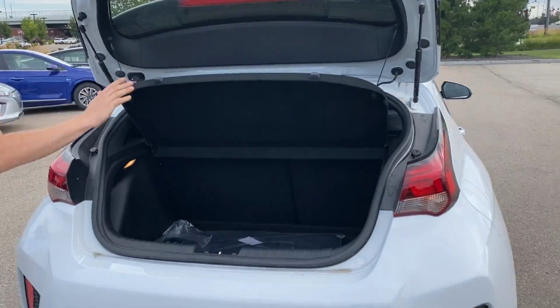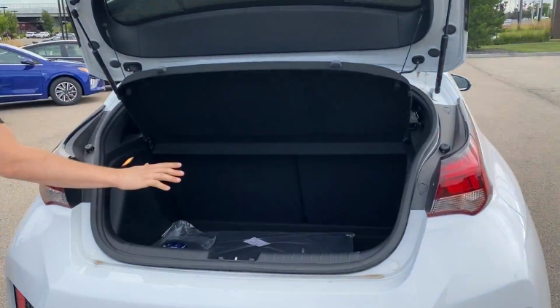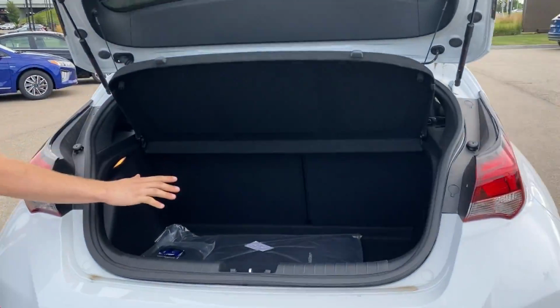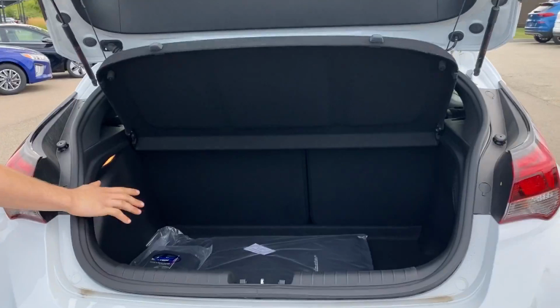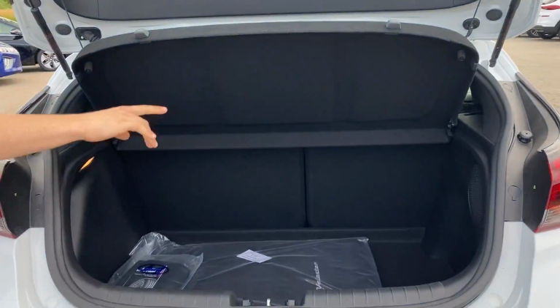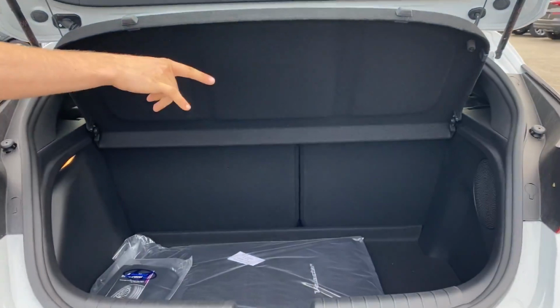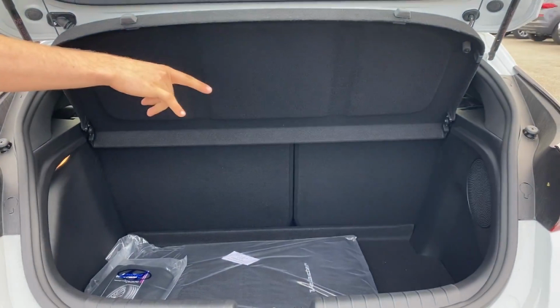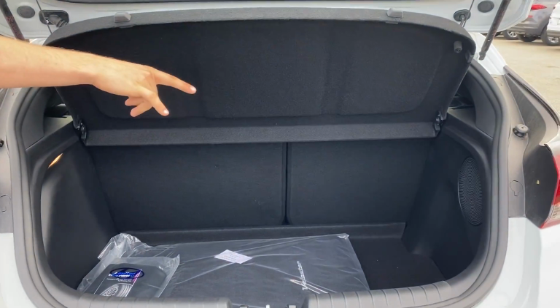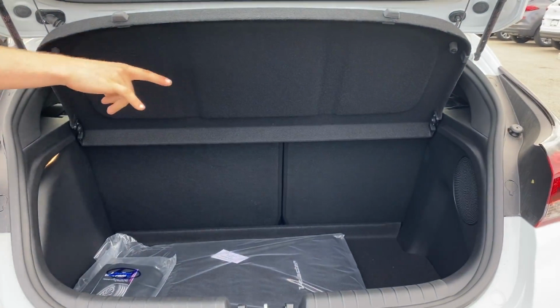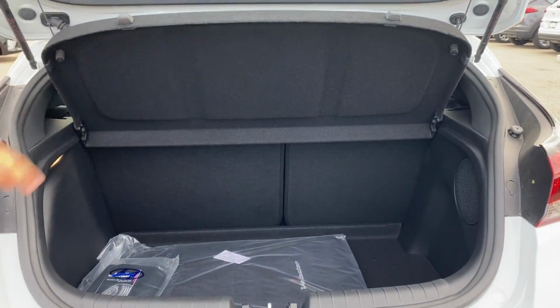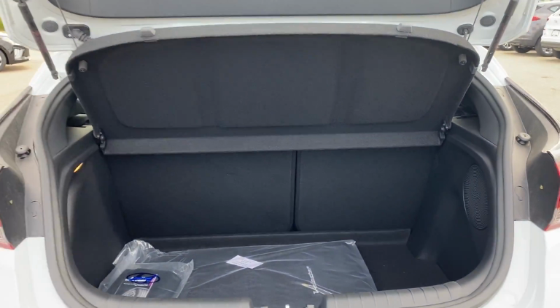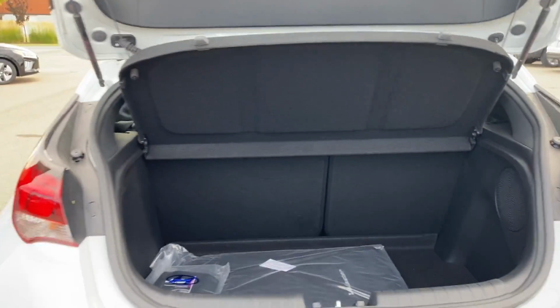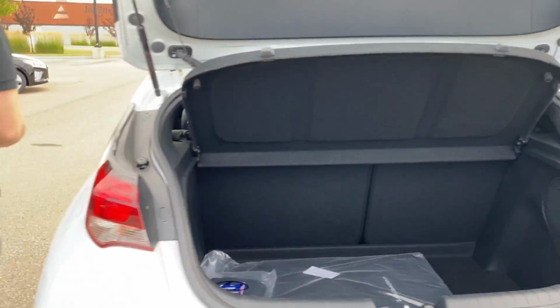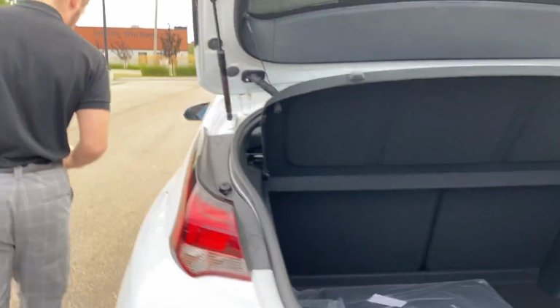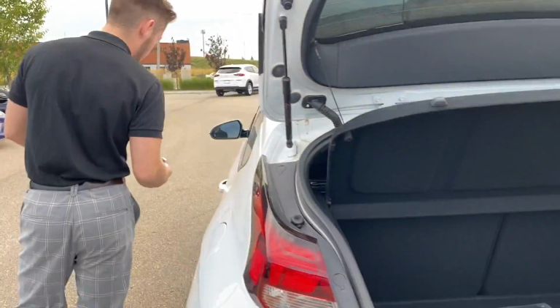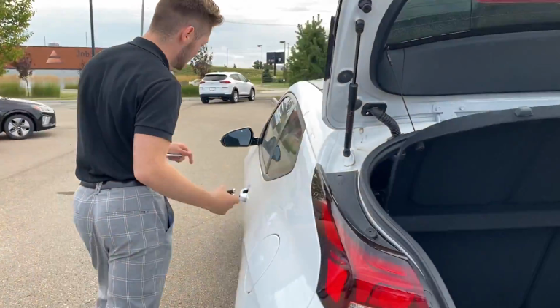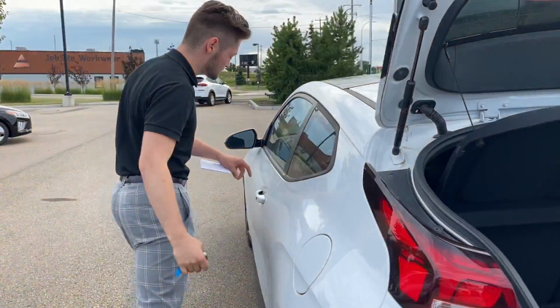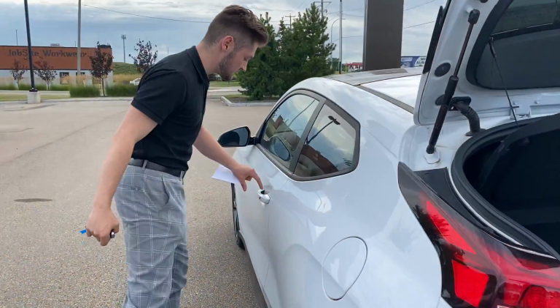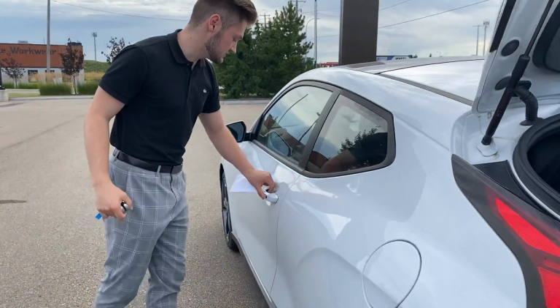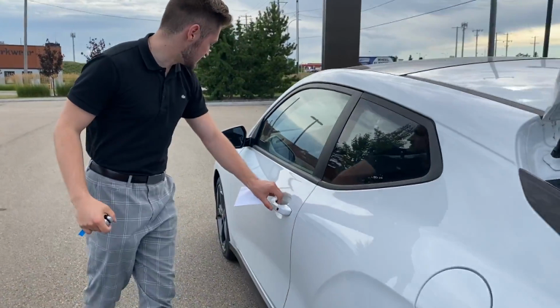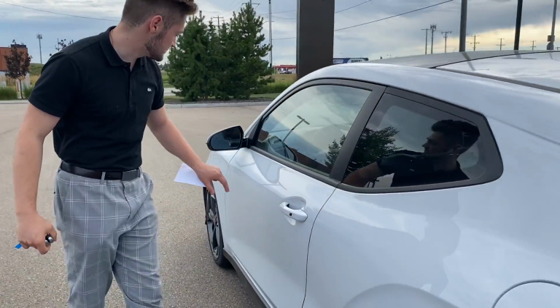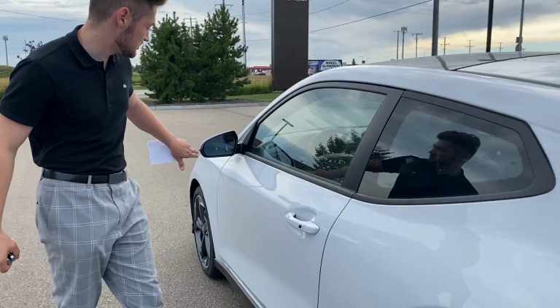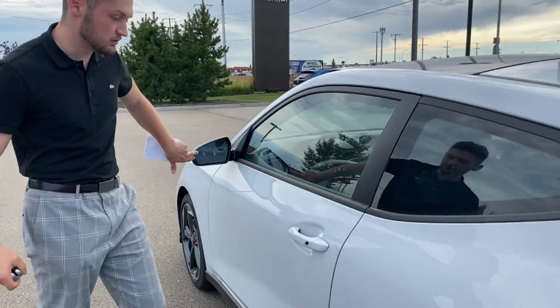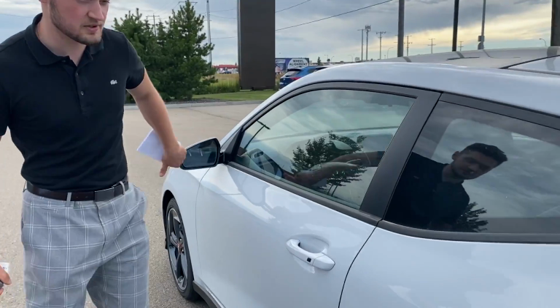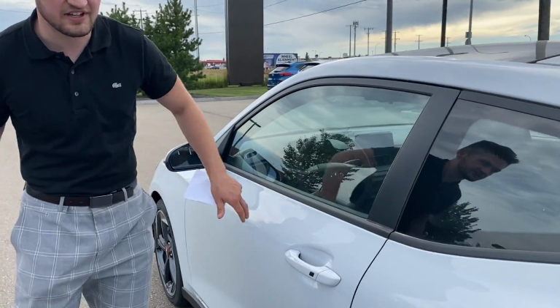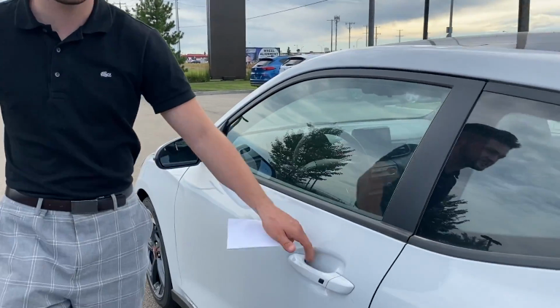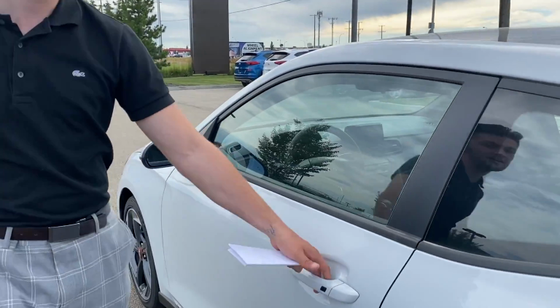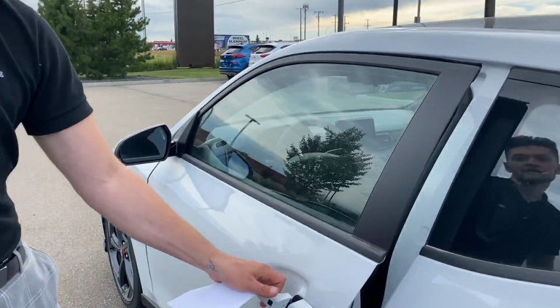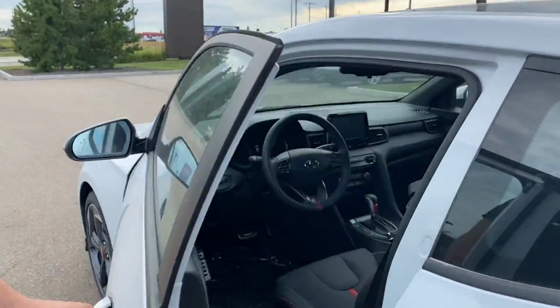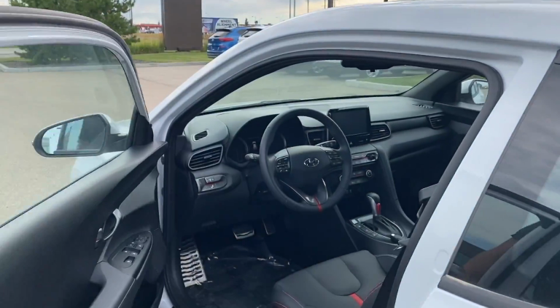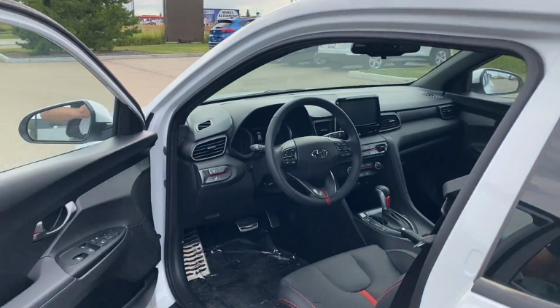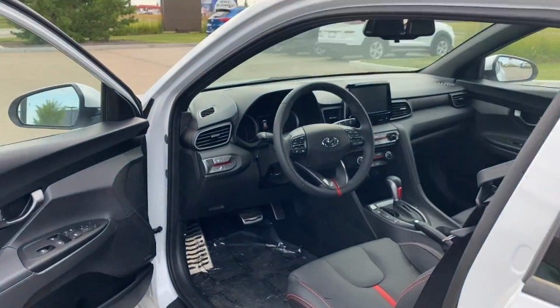There's a lot of trunk space right here — you have a privacy screen, a surprising amount of trunk space, and an extra subwoofer right there. If you follow me around this way, you'll also see keyless entry as well as your blind spot detection.